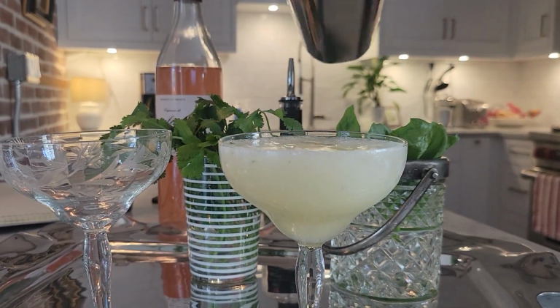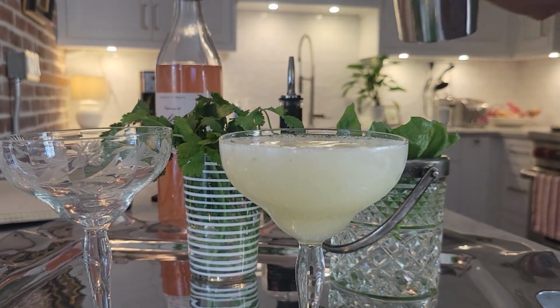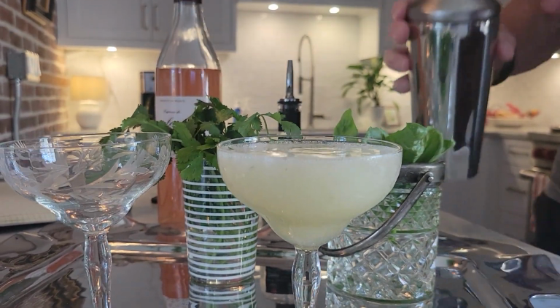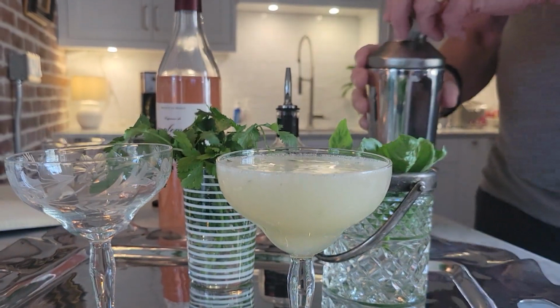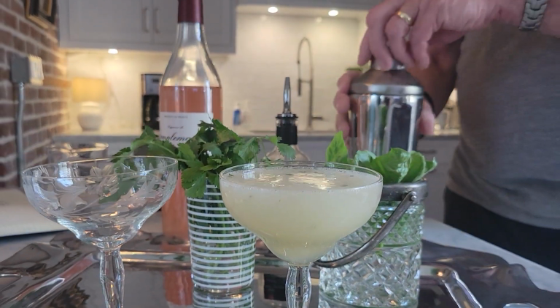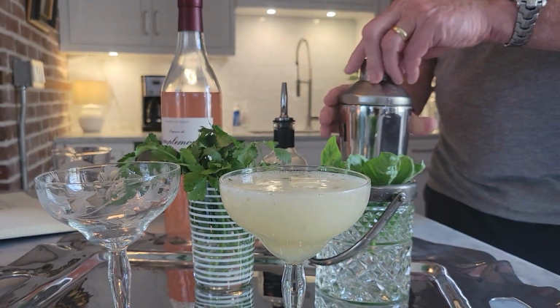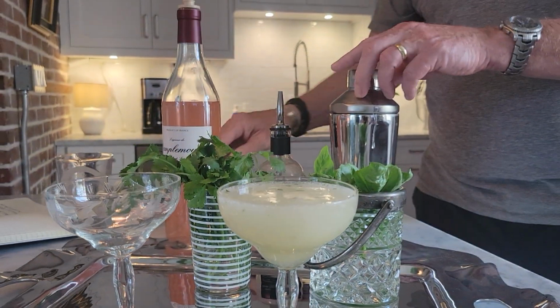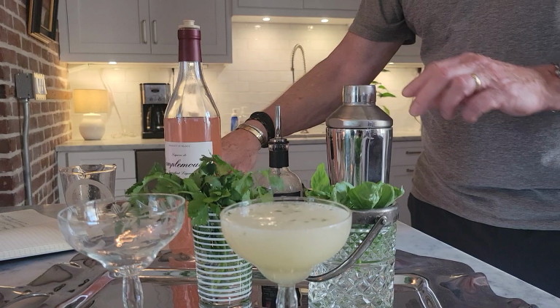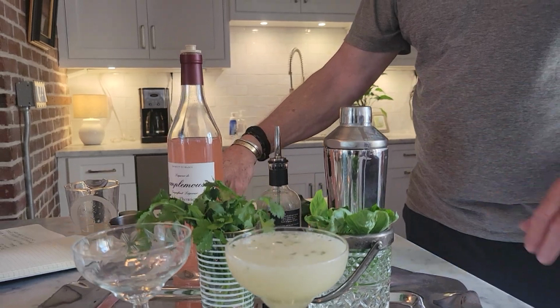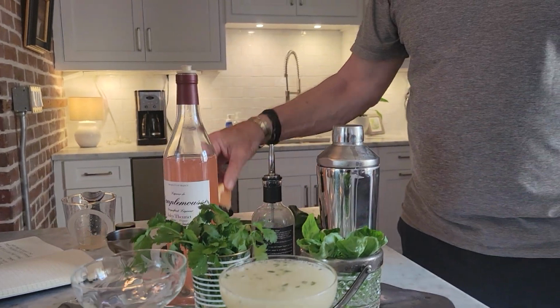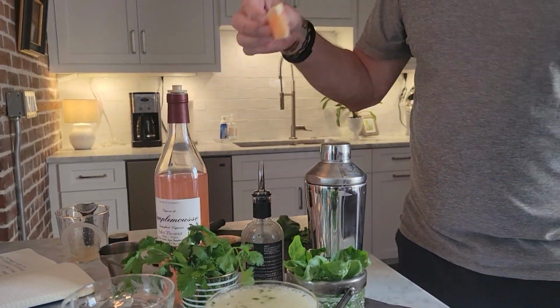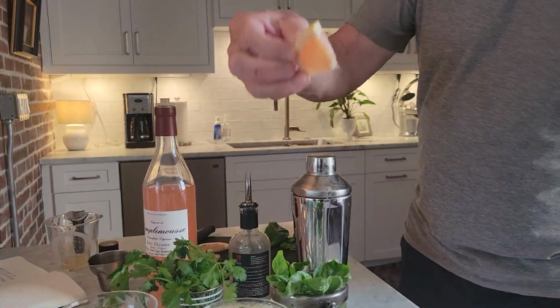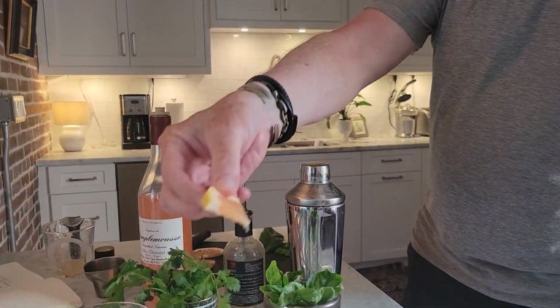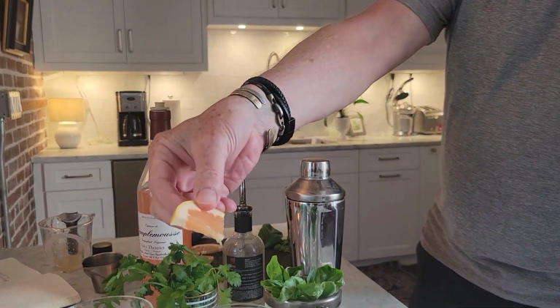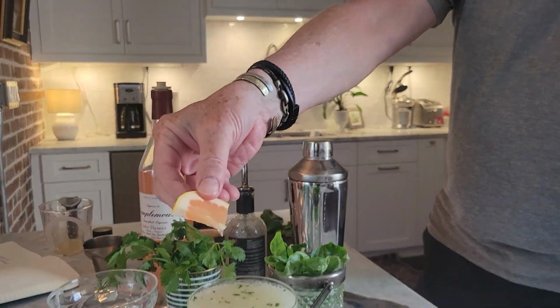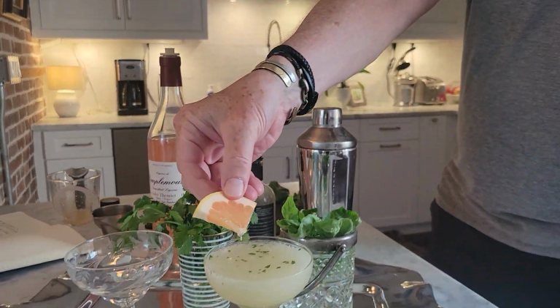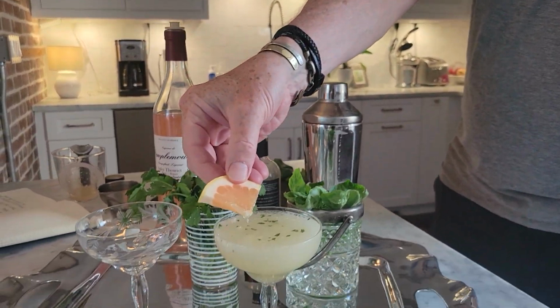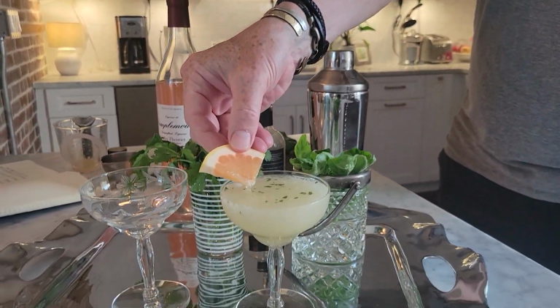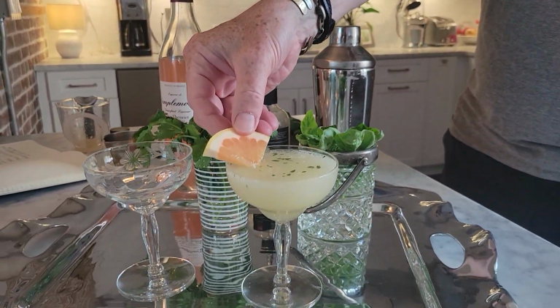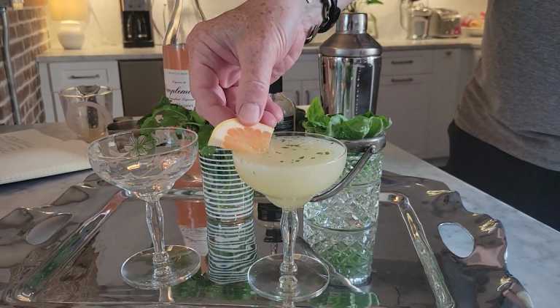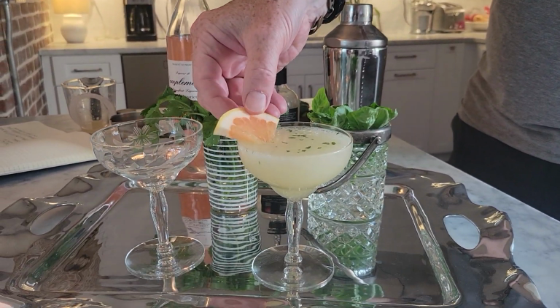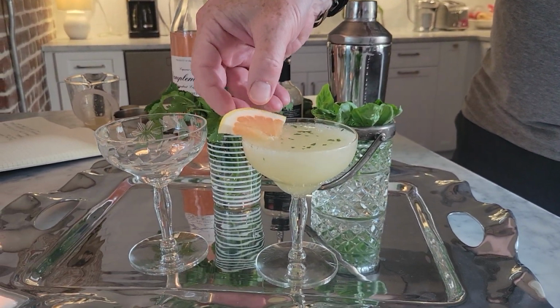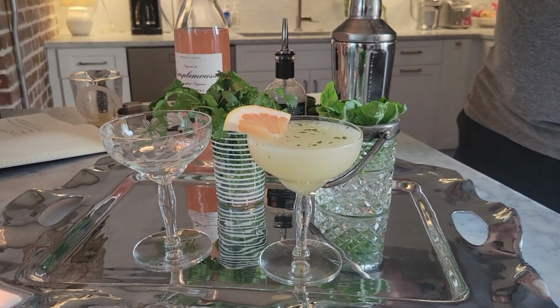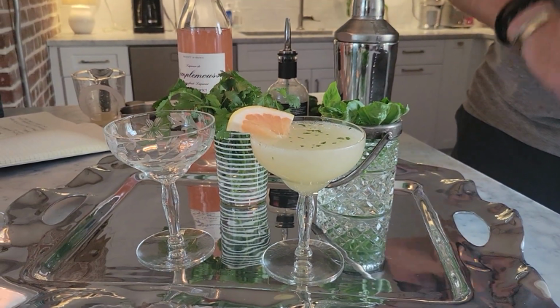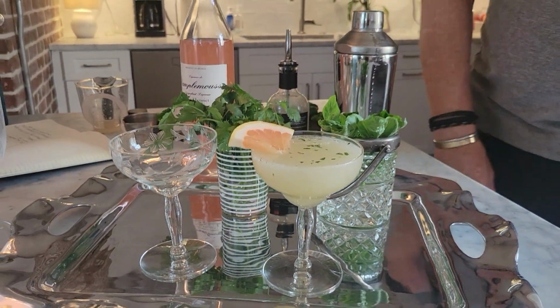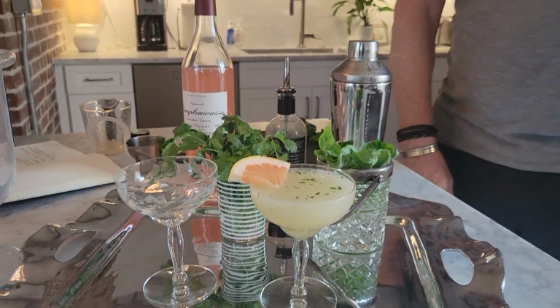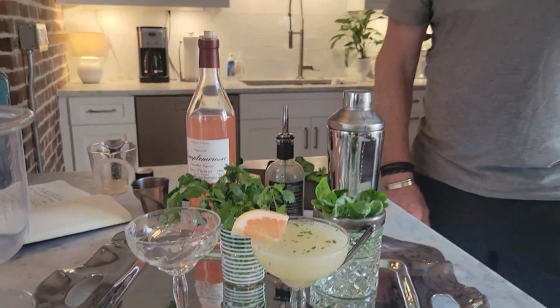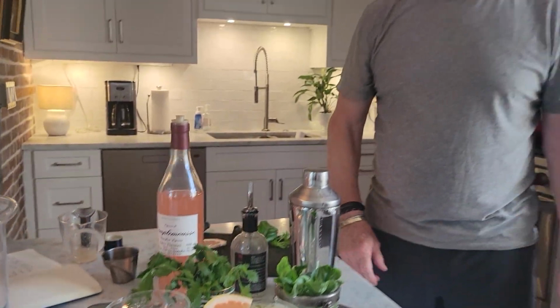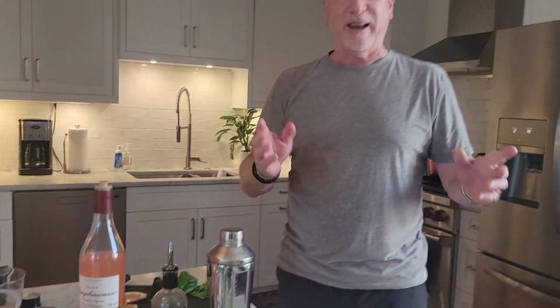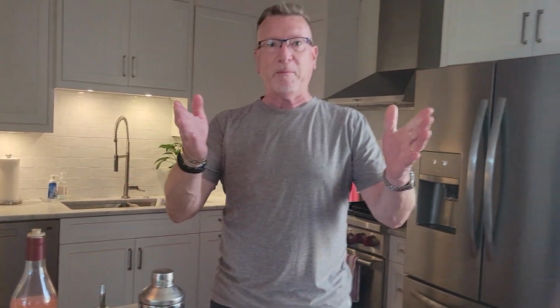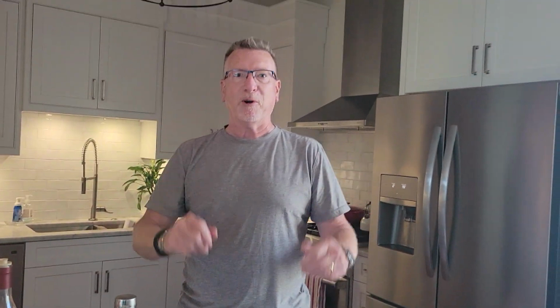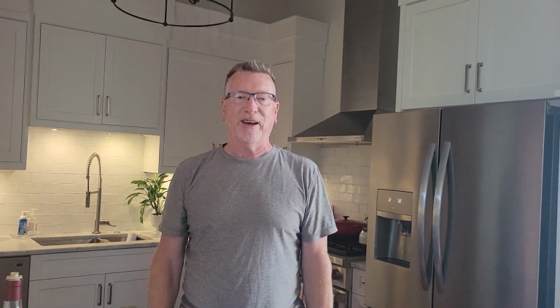Watch how beautifully this pours with a little bit of the basil leaf coming in for some color. And I'm going to top it off with just a small garnish of grapefruit. How beautiful is that? Happy Memorial Day.